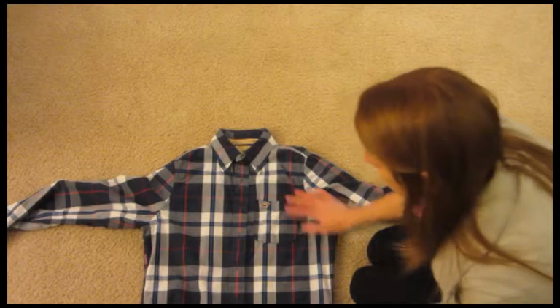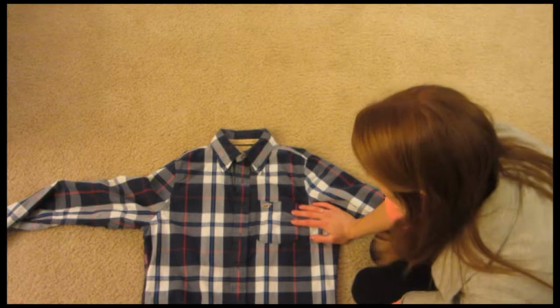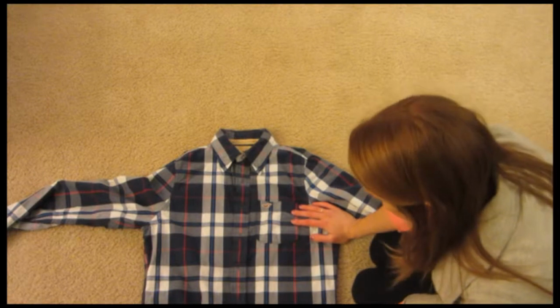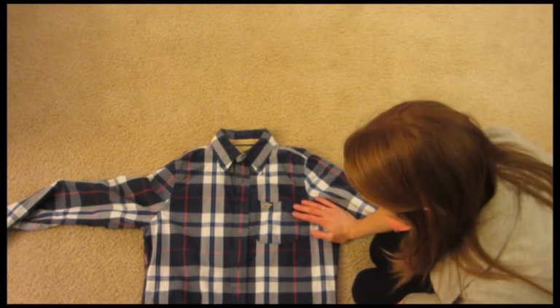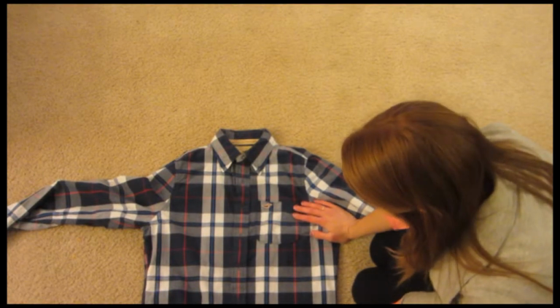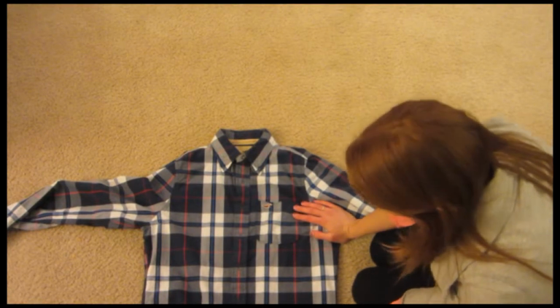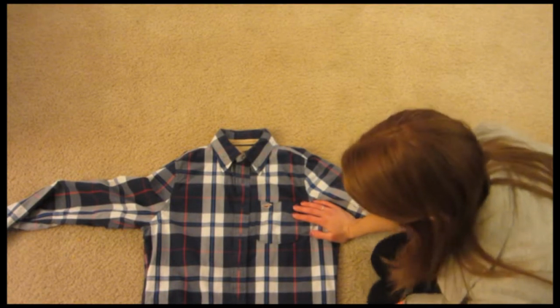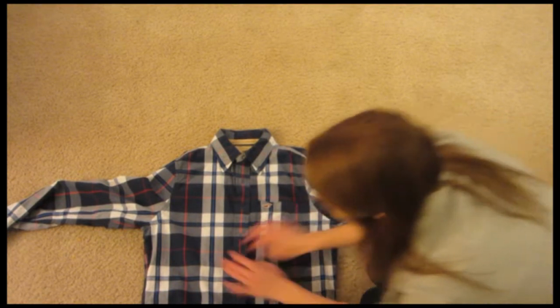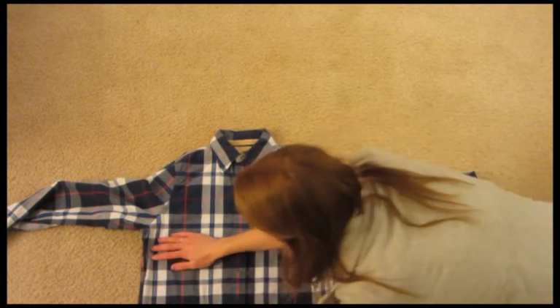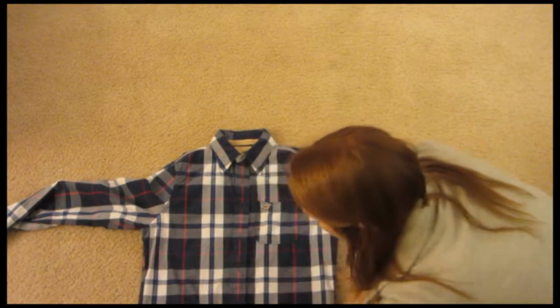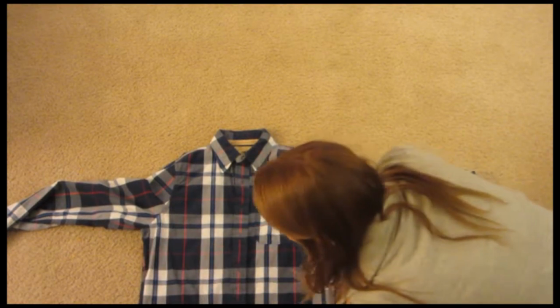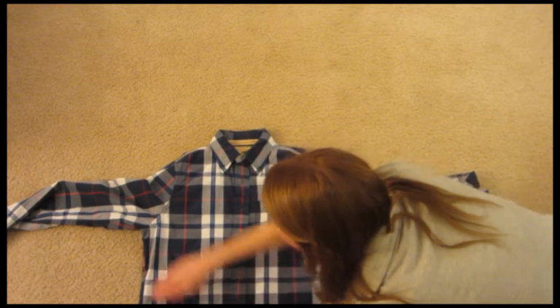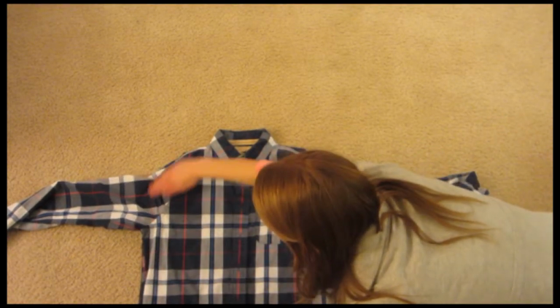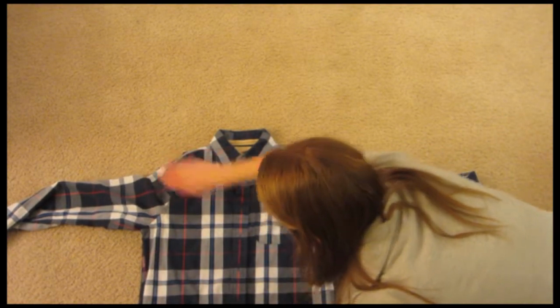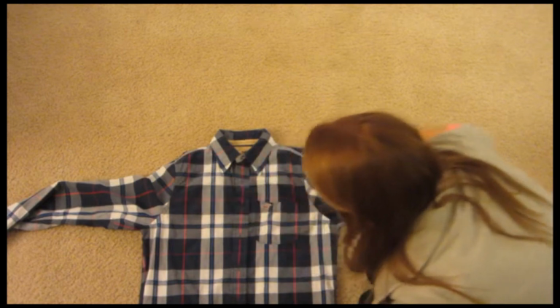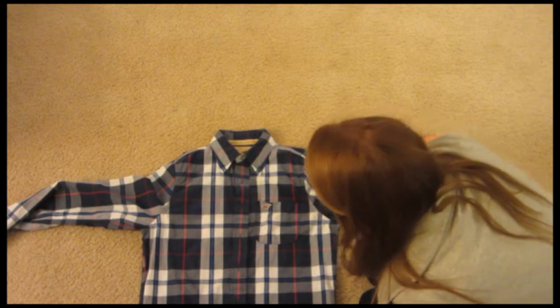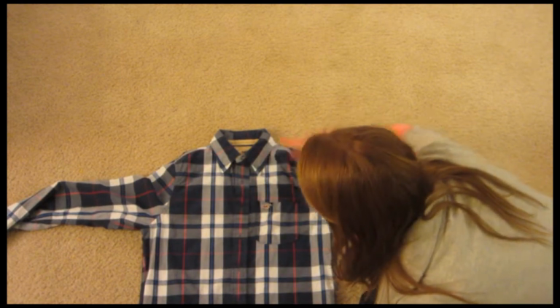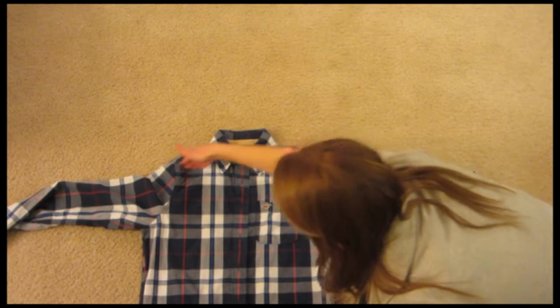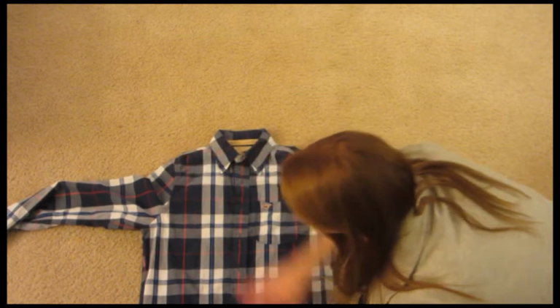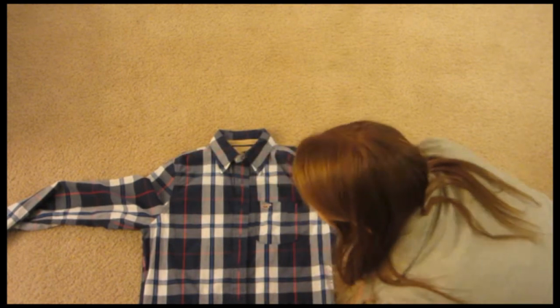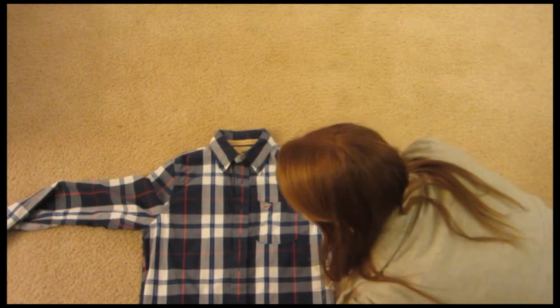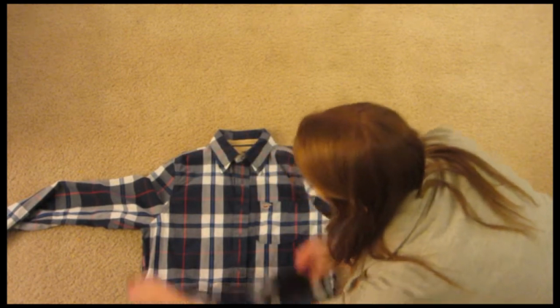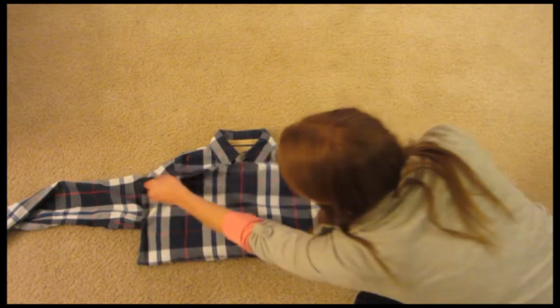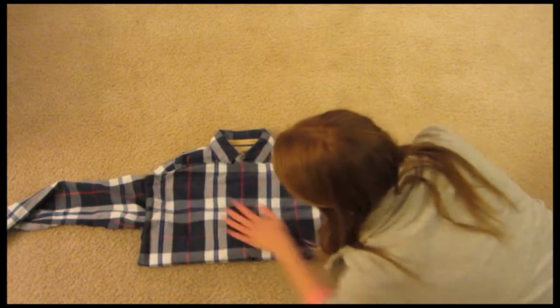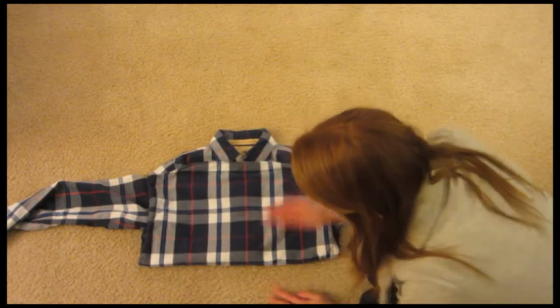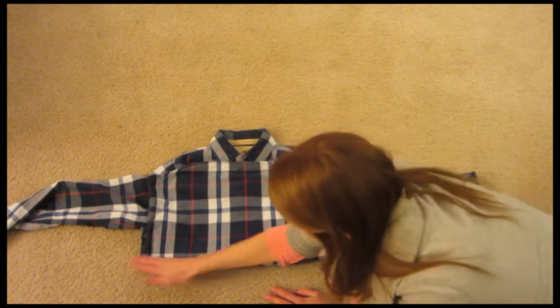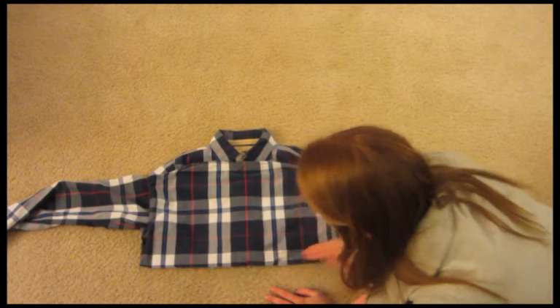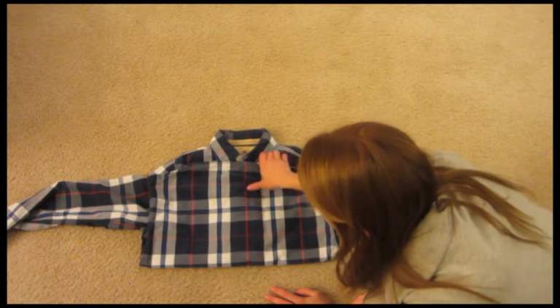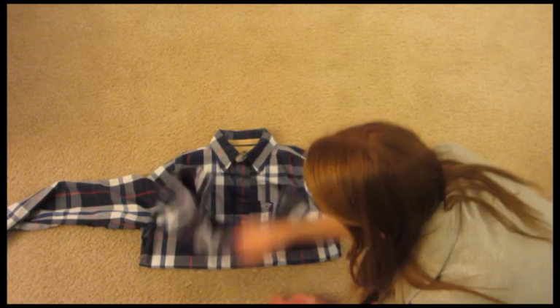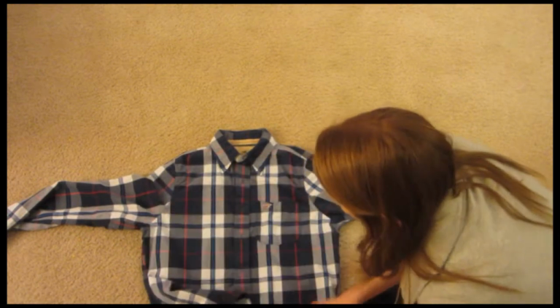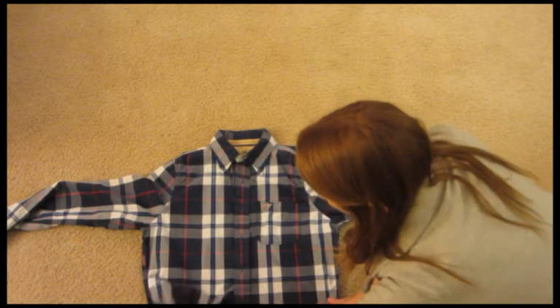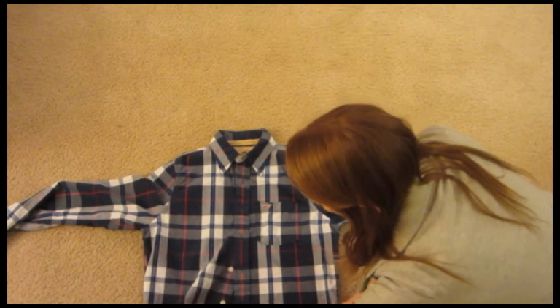Here I have a button-up shirt that doesn't fit Cooper anymore. I'm just going to take it and cut the sleeves off, the top off, and then cut this in half to make my scarf.